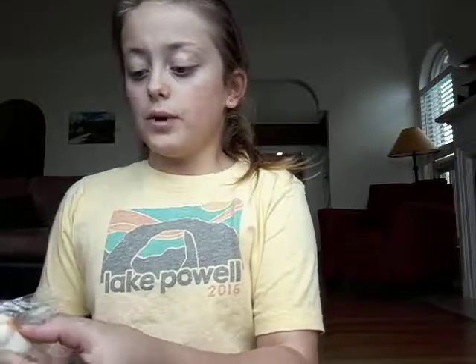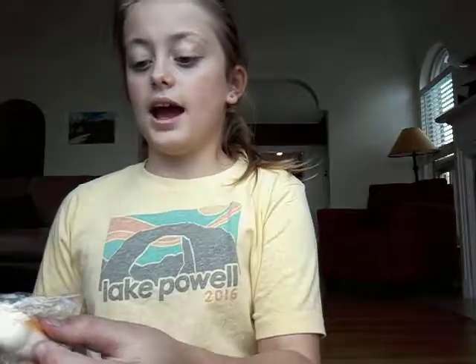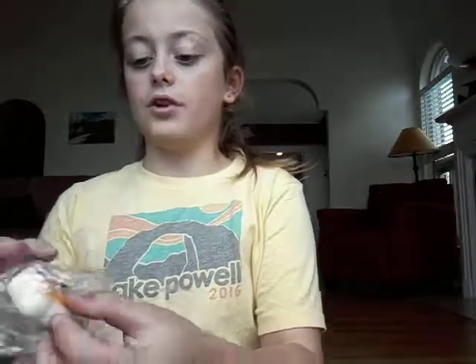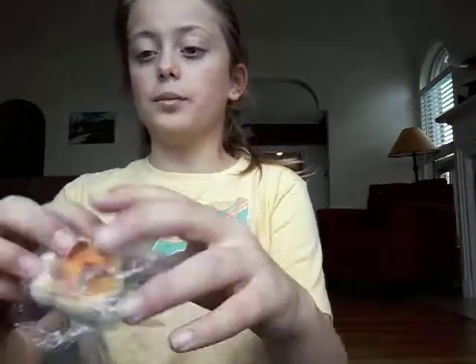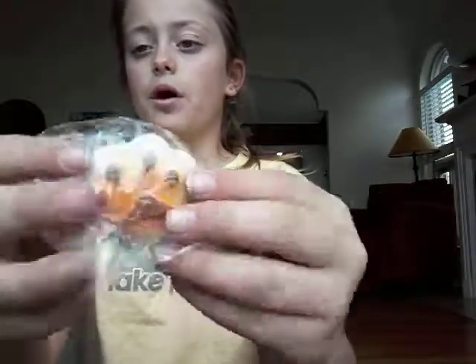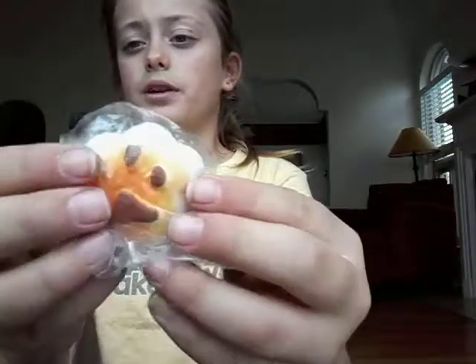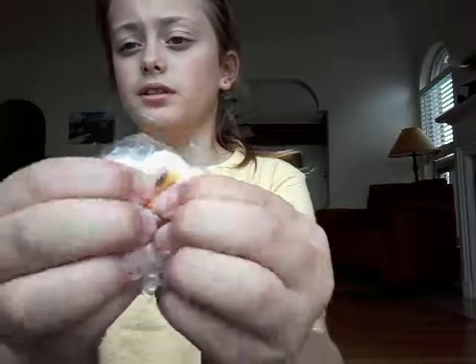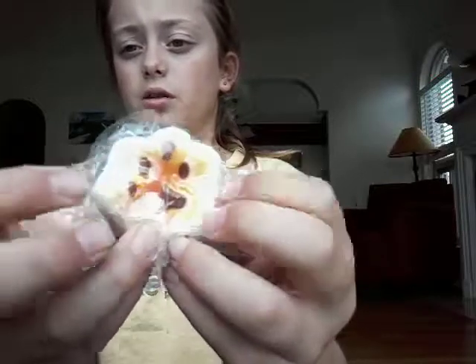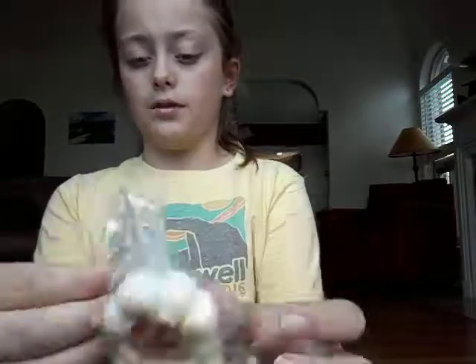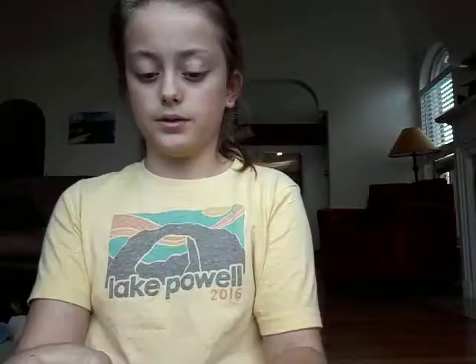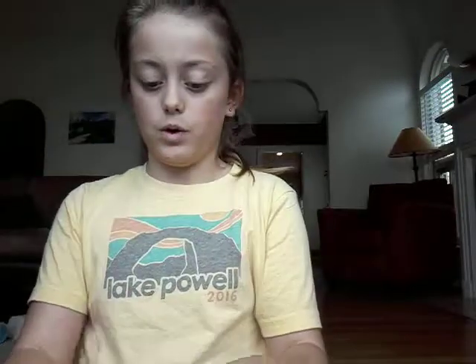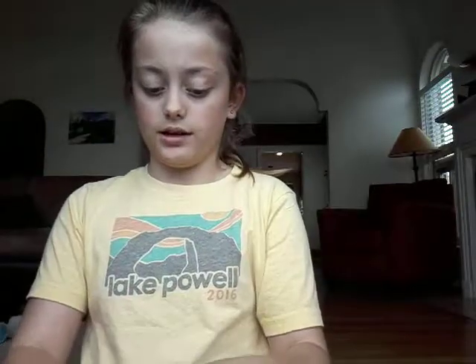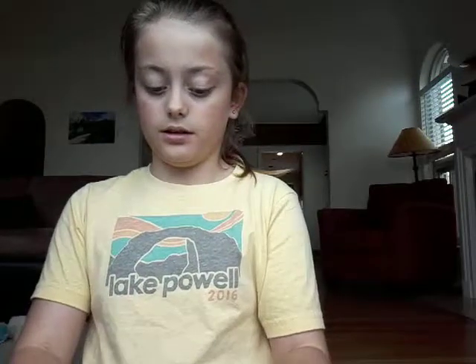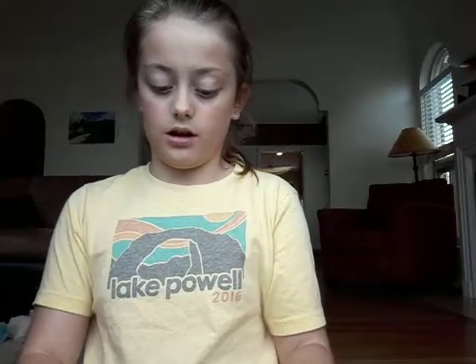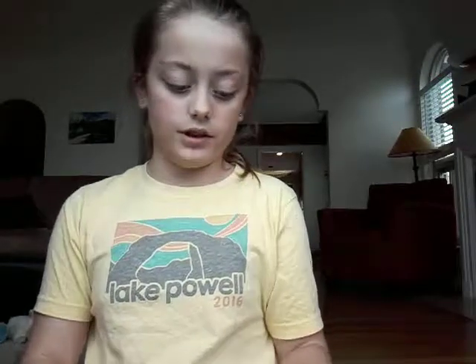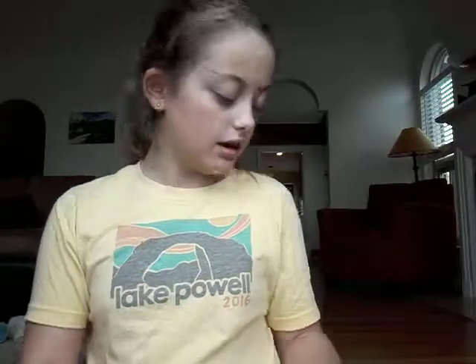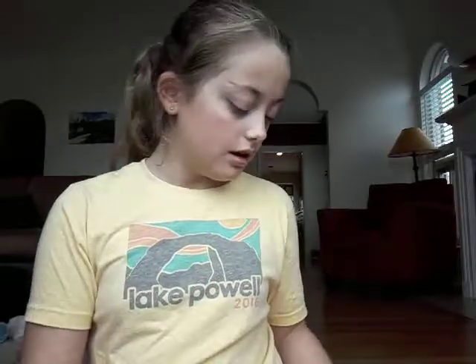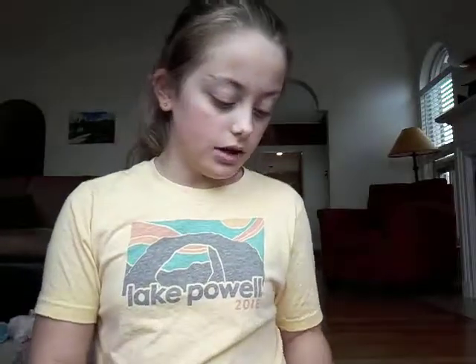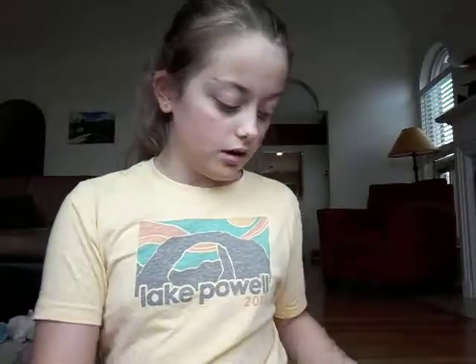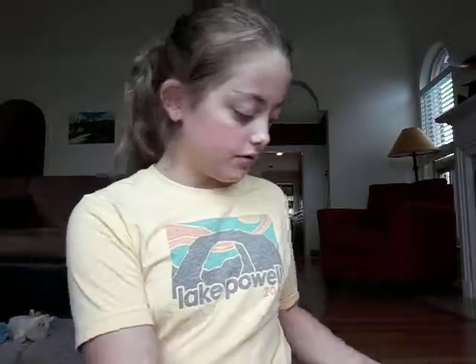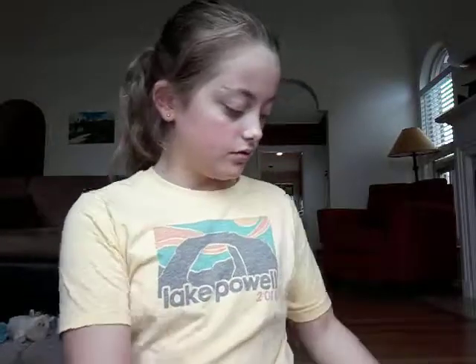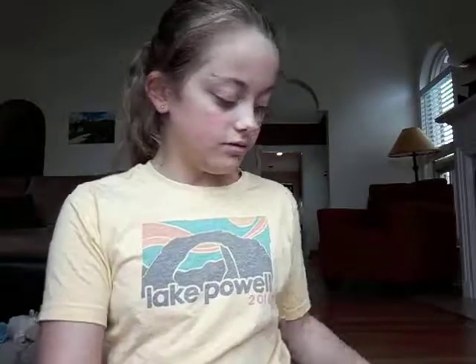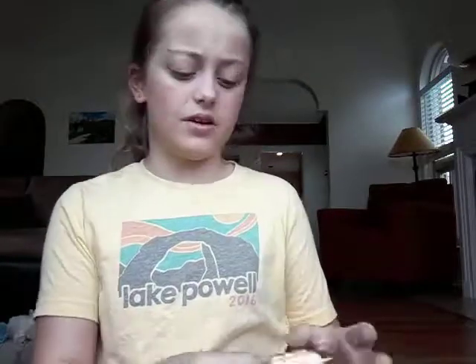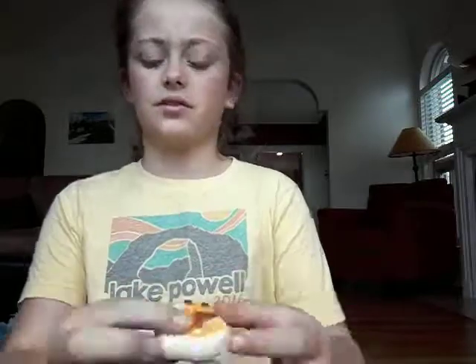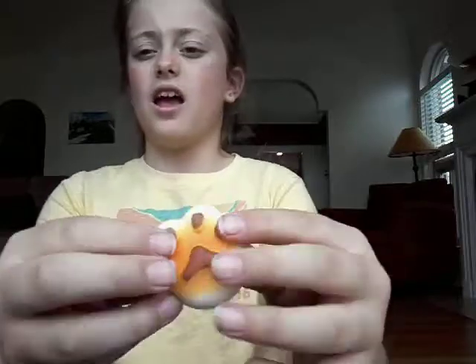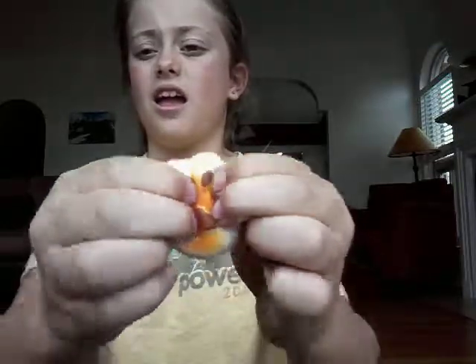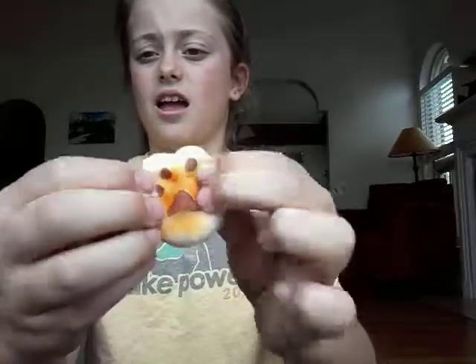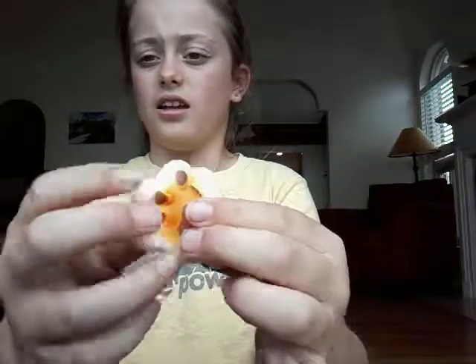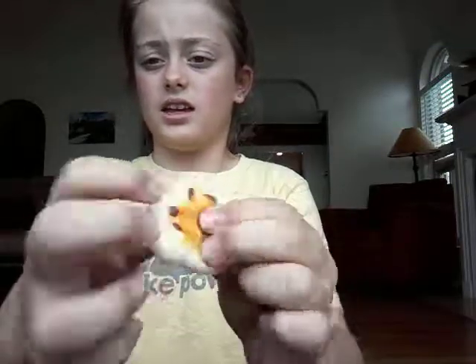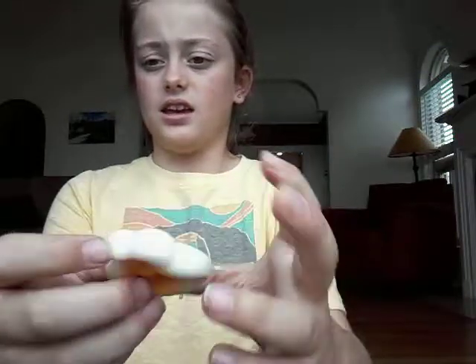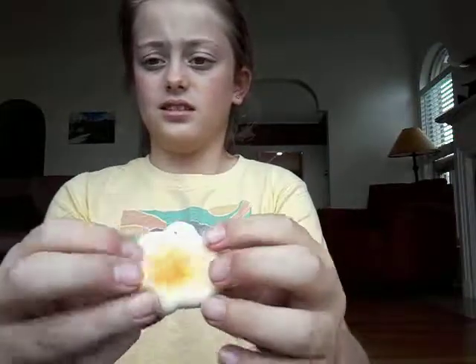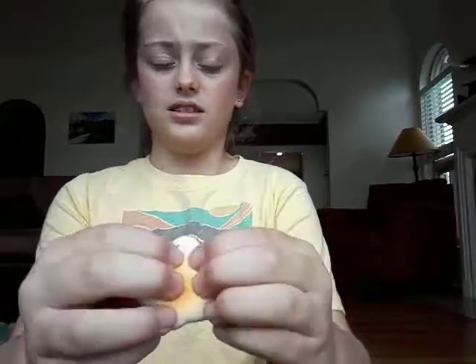We have another paw print. Oh wow, this one is way softer — soft, soft, soft, soft. And sticky too.